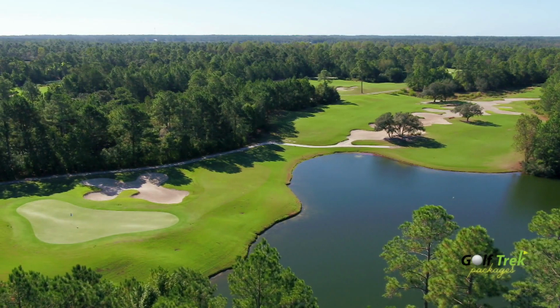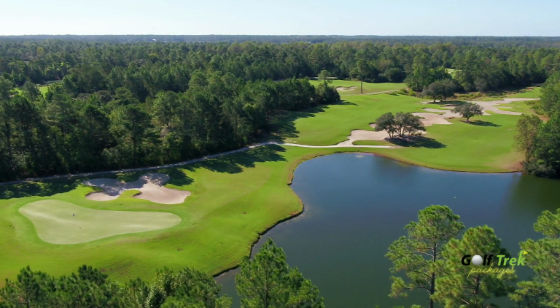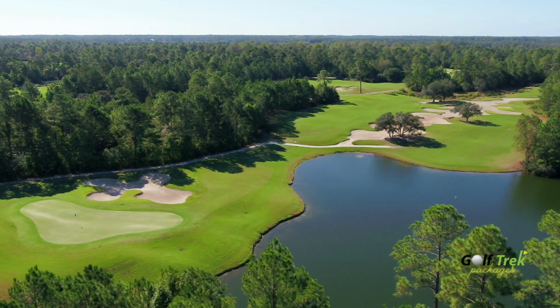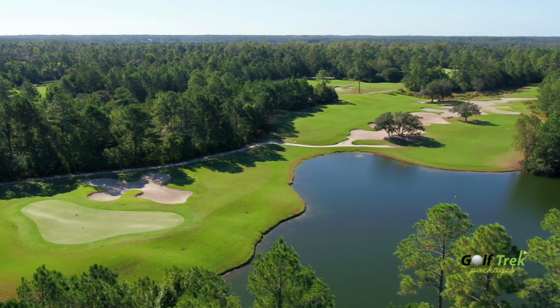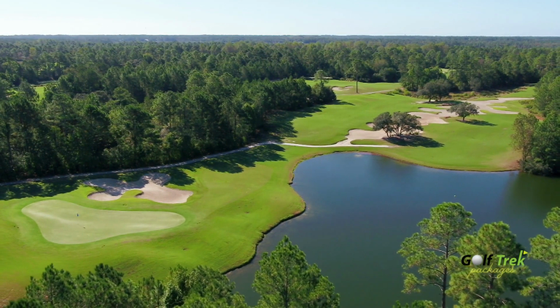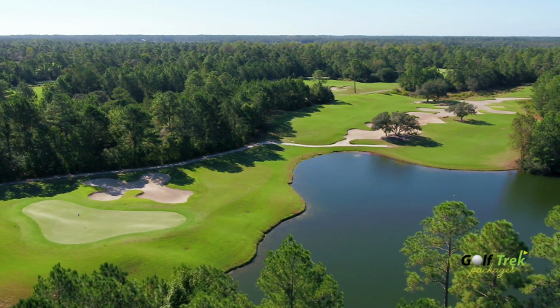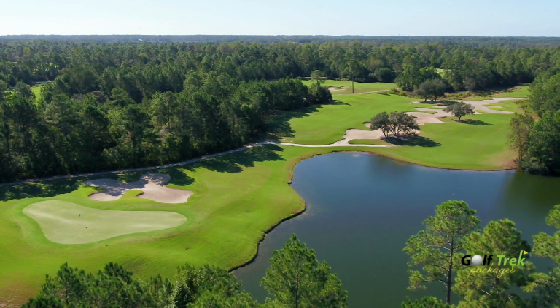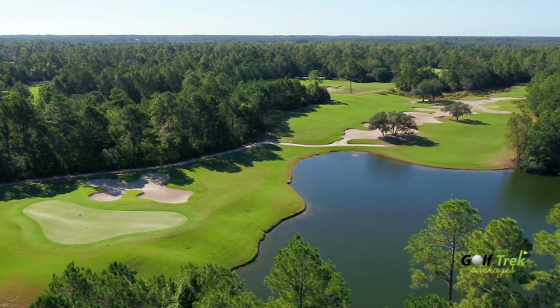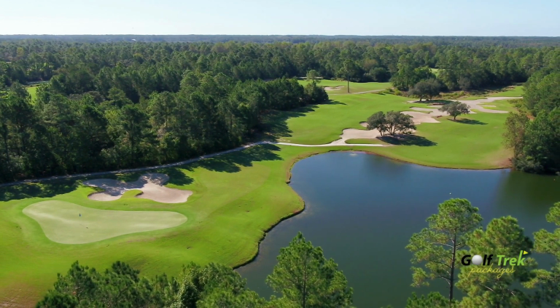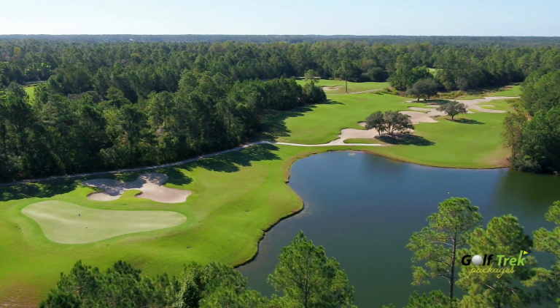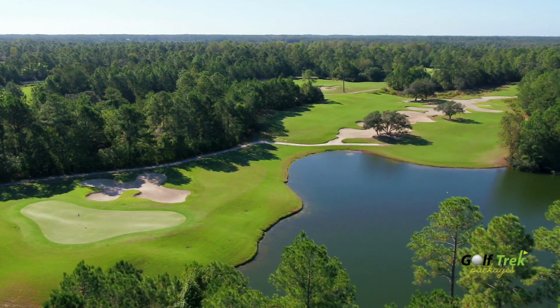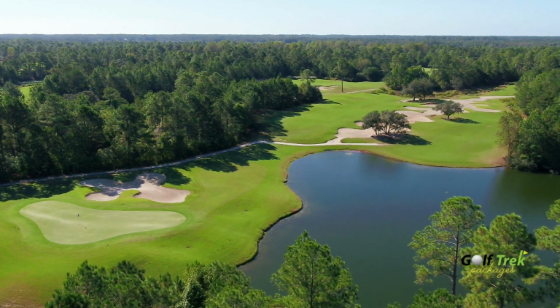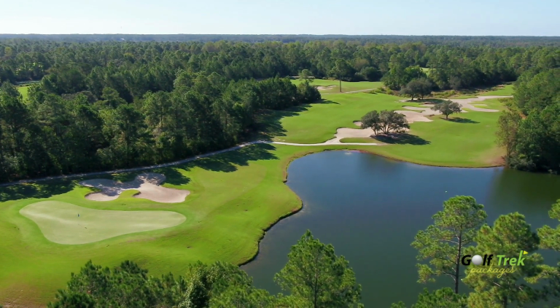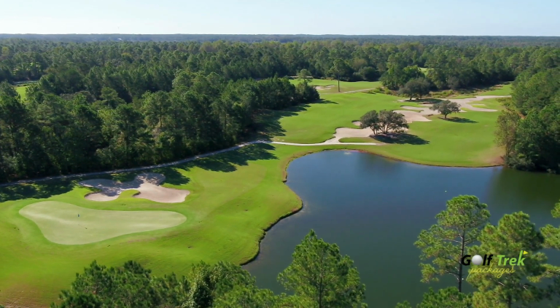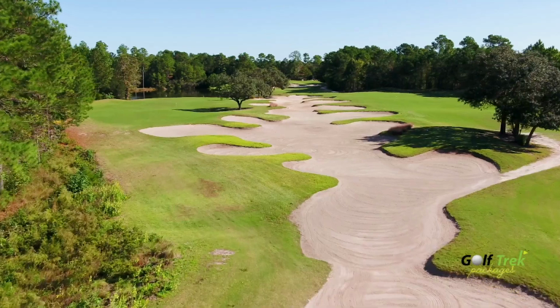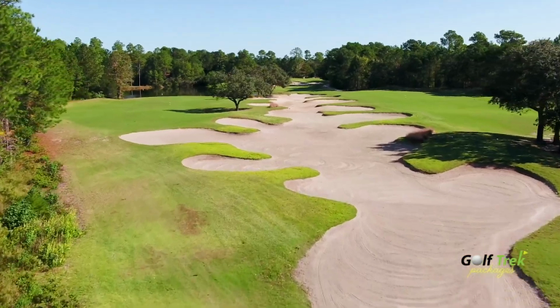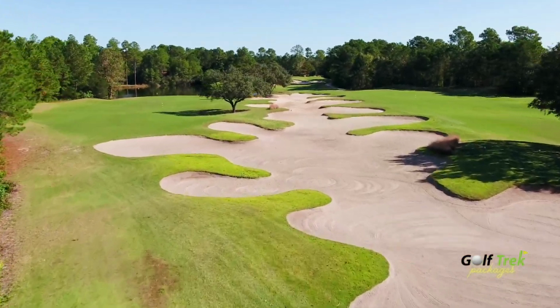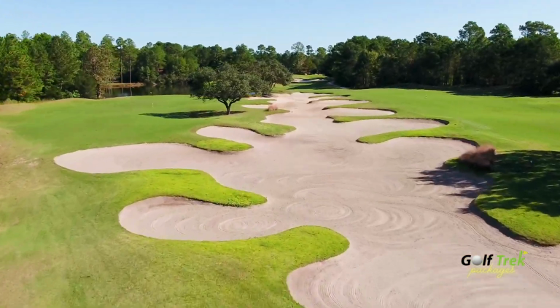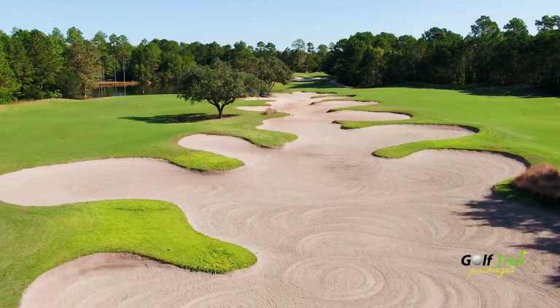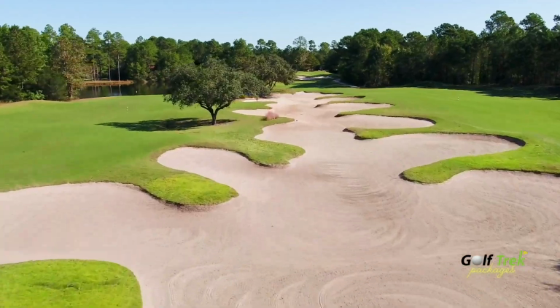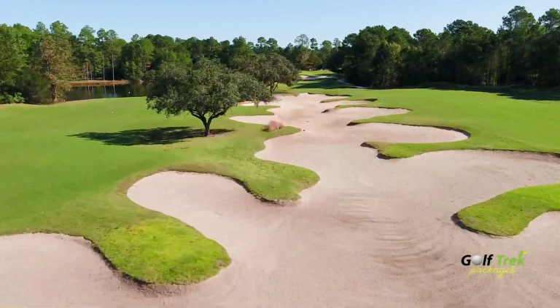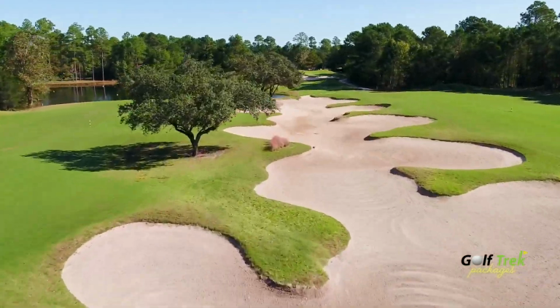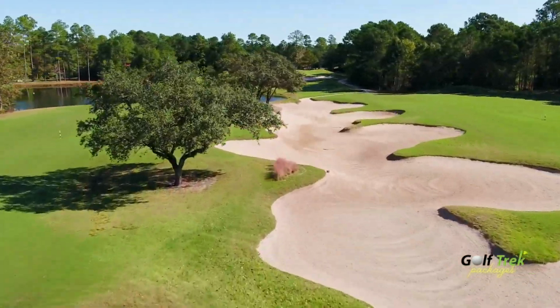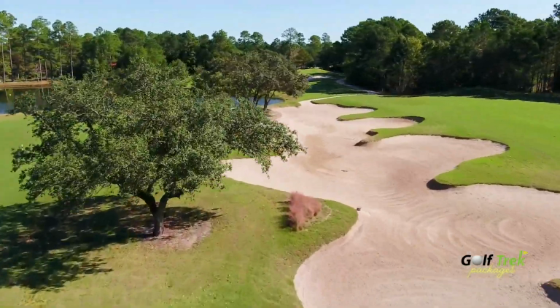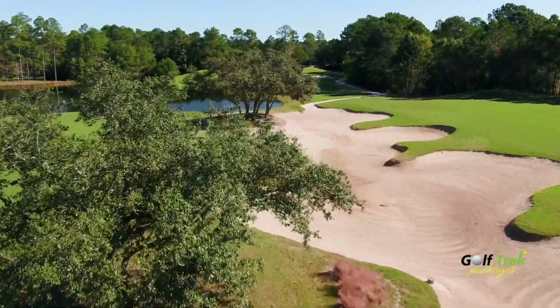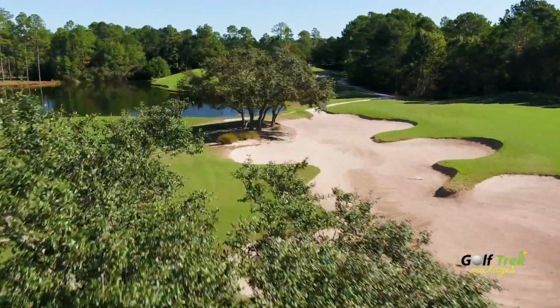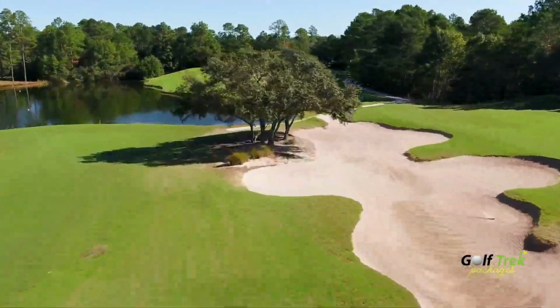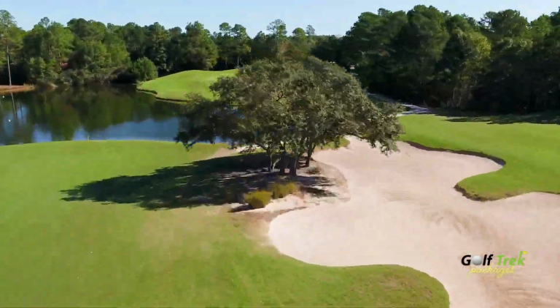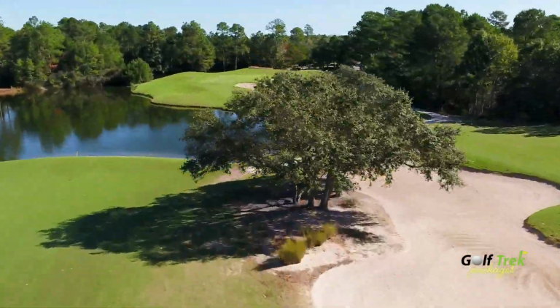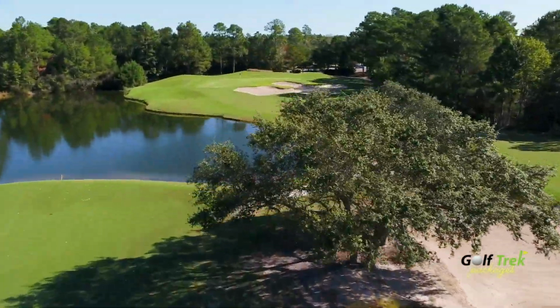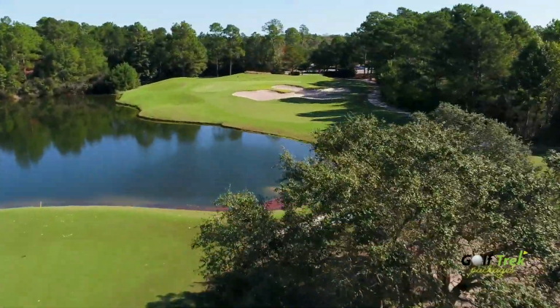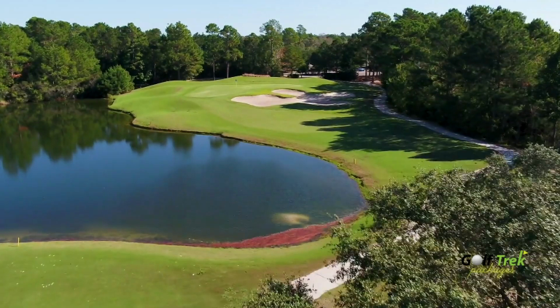Another signature hole is the finishing ninth par four on the Ibis 9 — a picturesque hole with a double fairway split by an oak-filled bunker and a green protected by water on the approach.